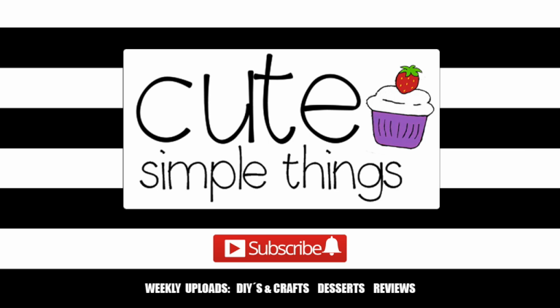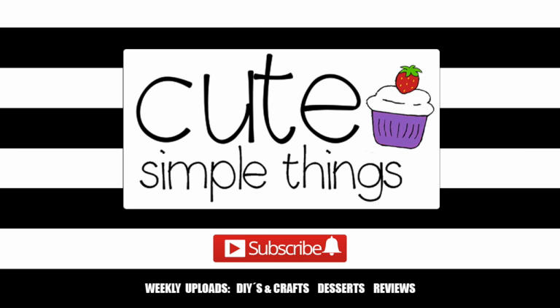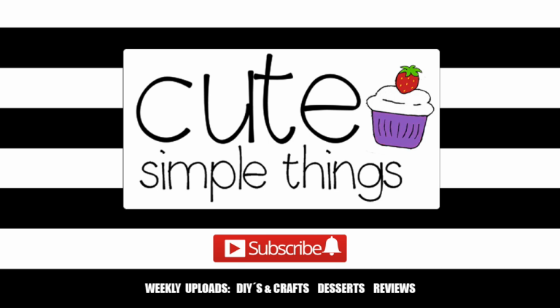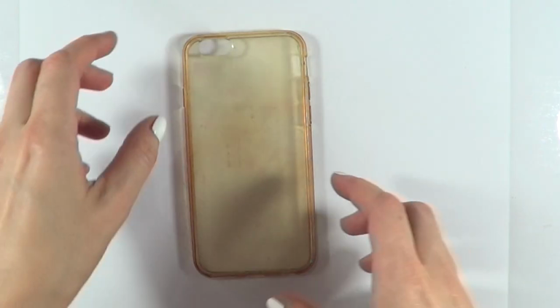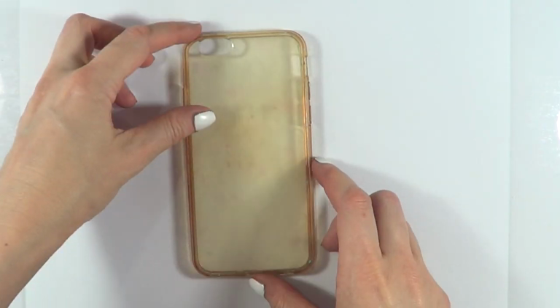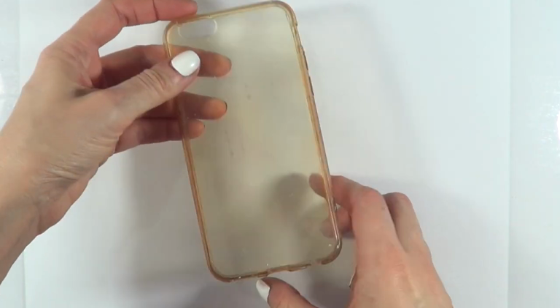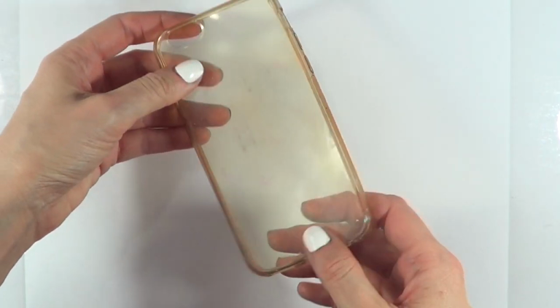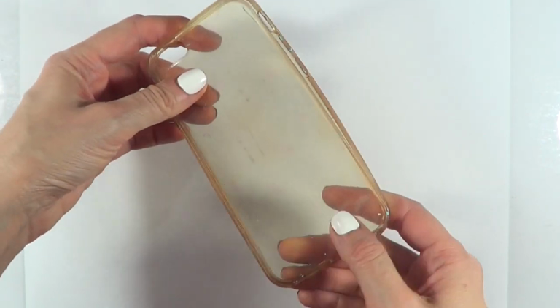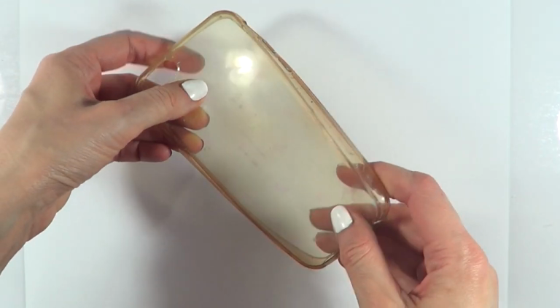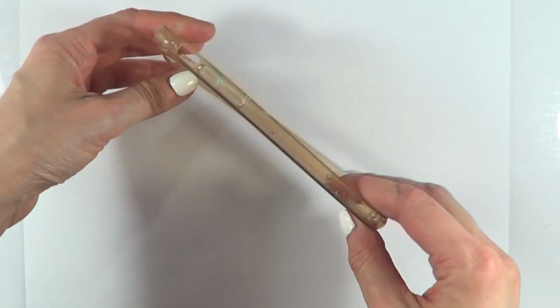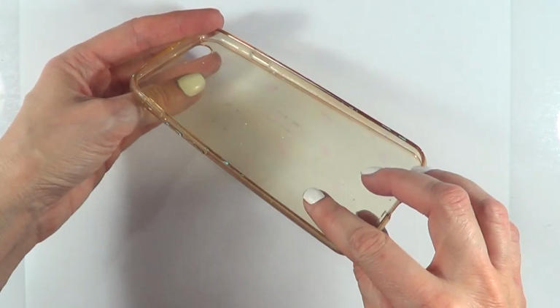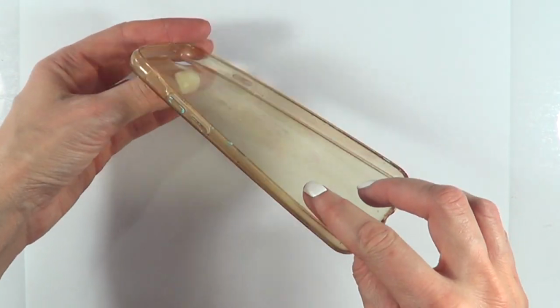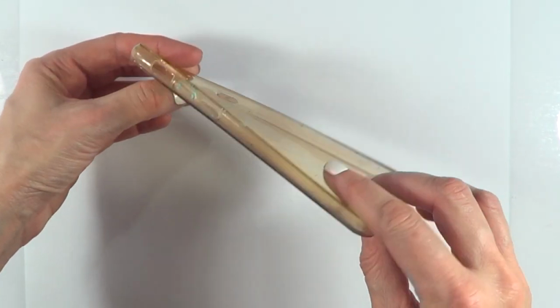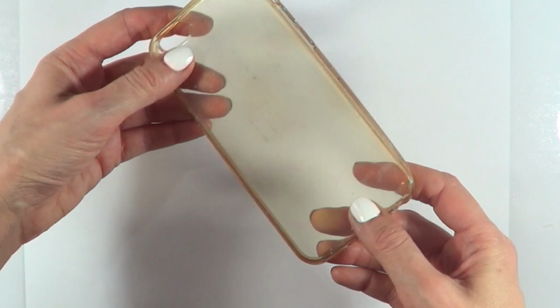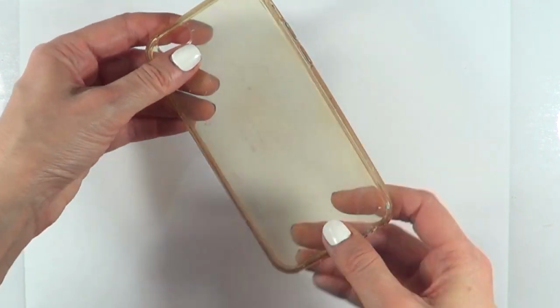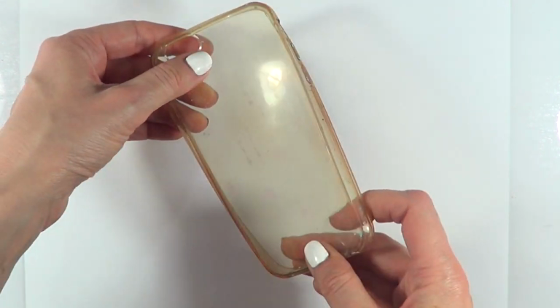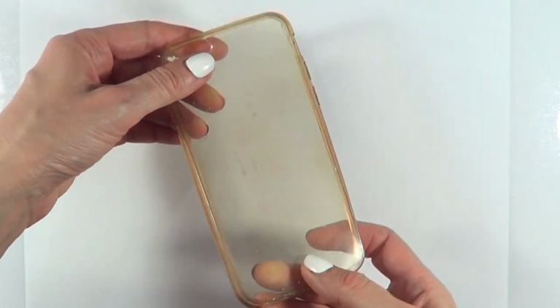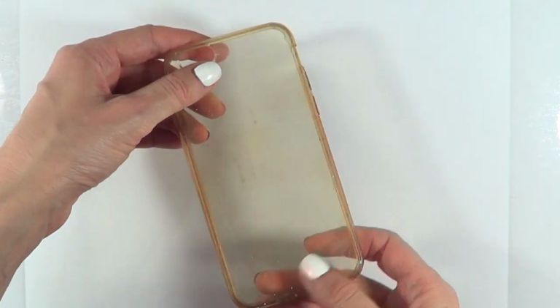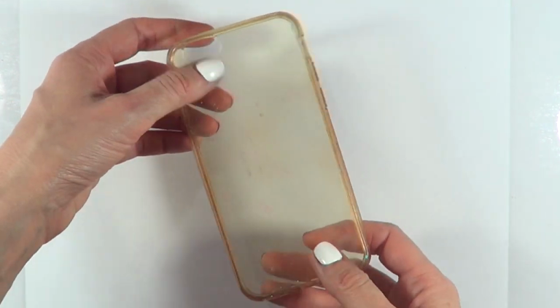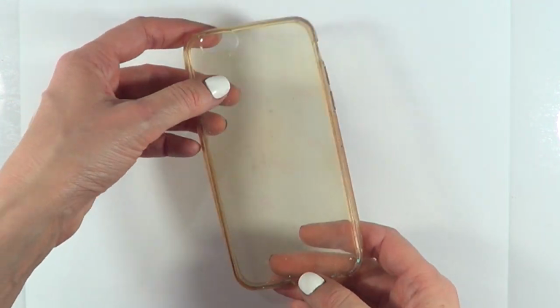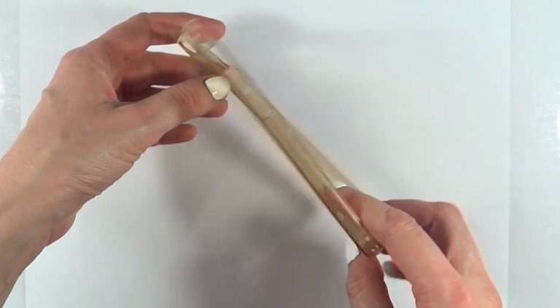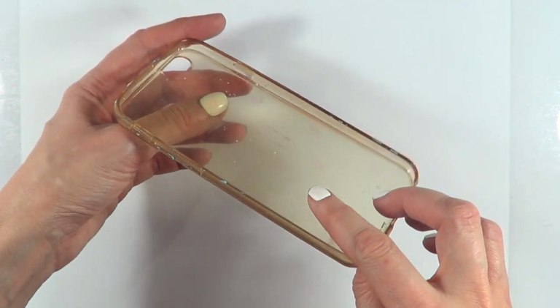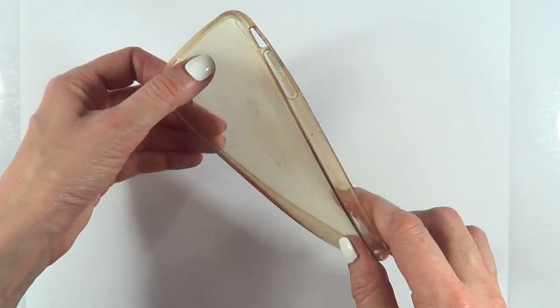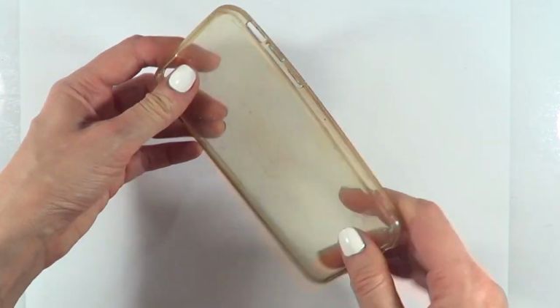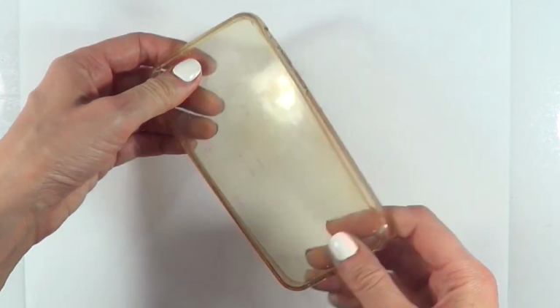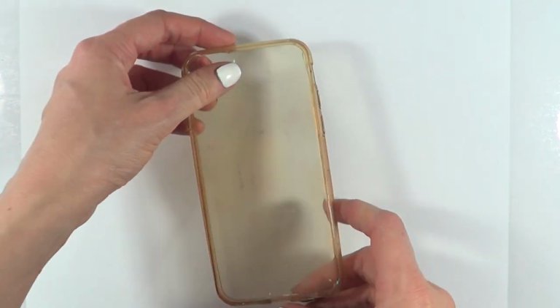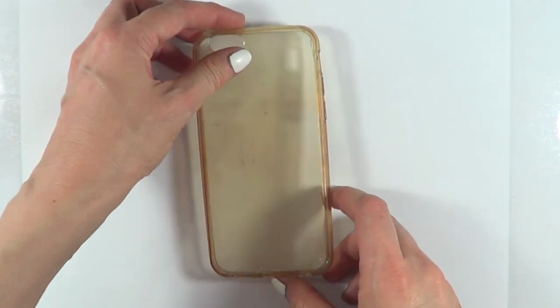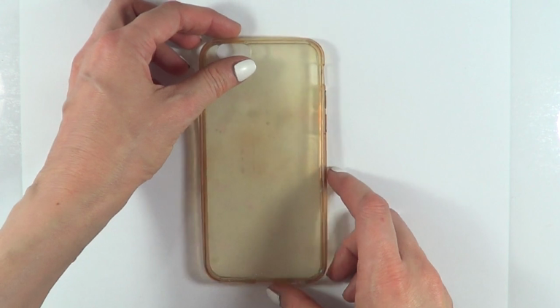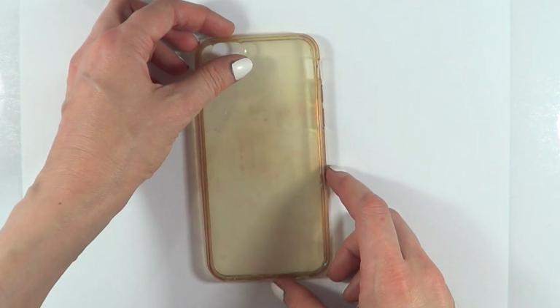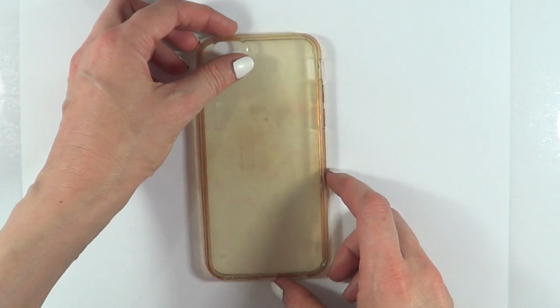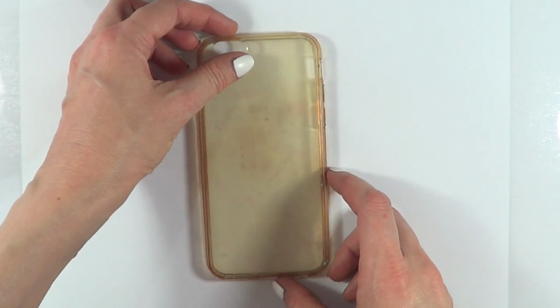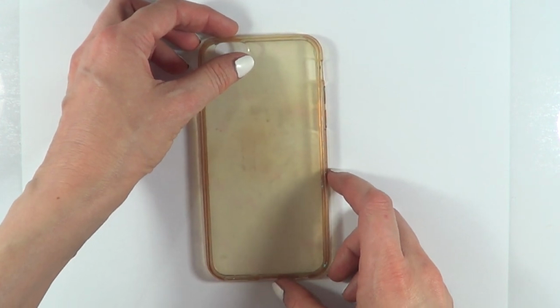To start with, I'm going to be working with this phone case. It used to be clear — just so you can get an idea of how much I've used it — this used to be clear plastic. I bought it online and it's one of those flexible ones, but they sell them pretty much anywhere.